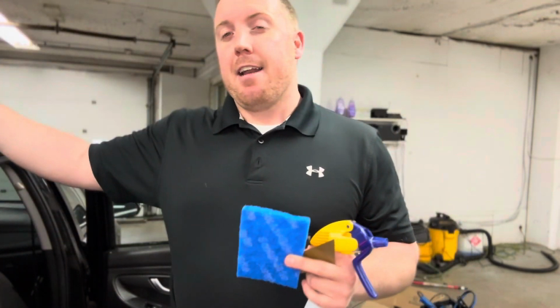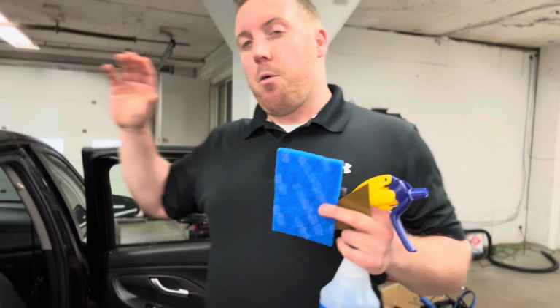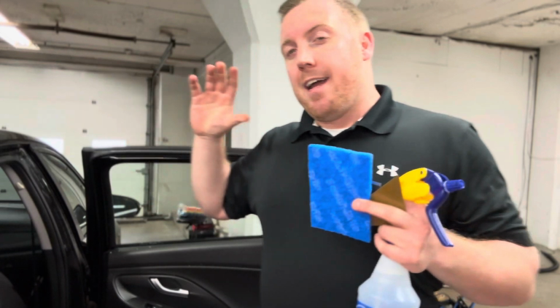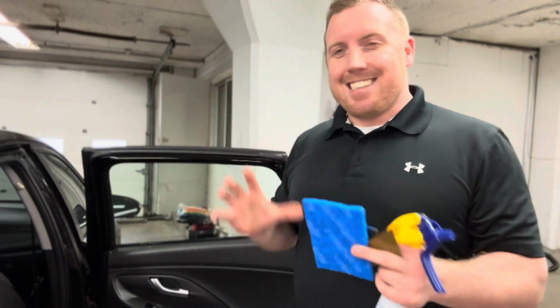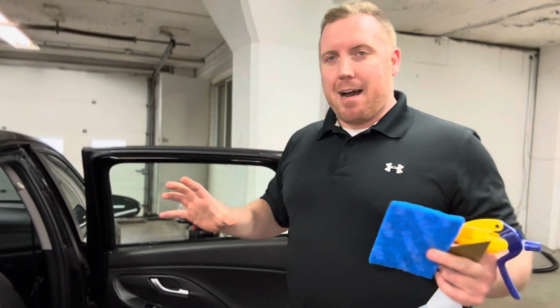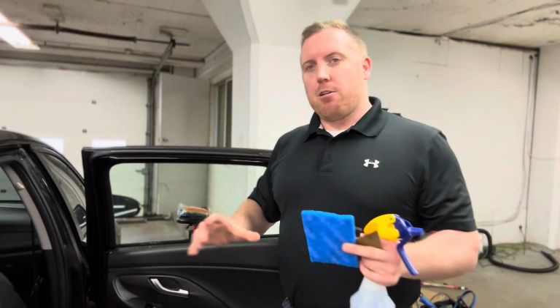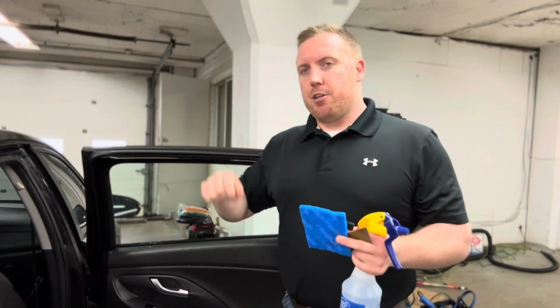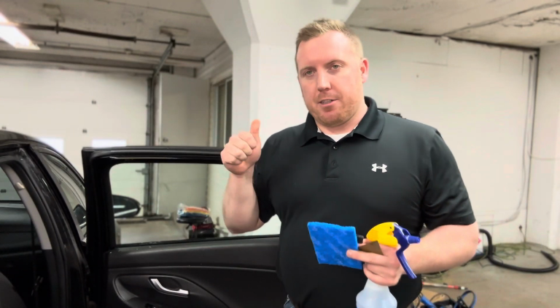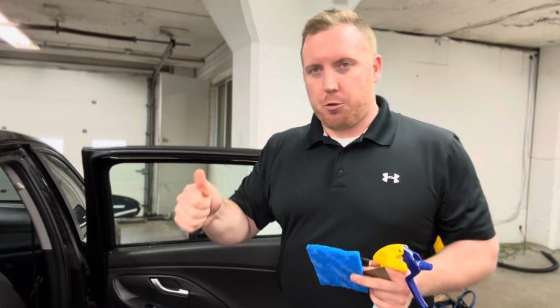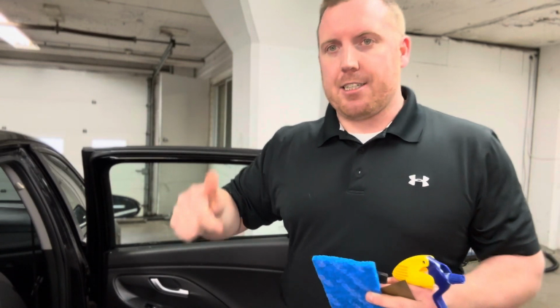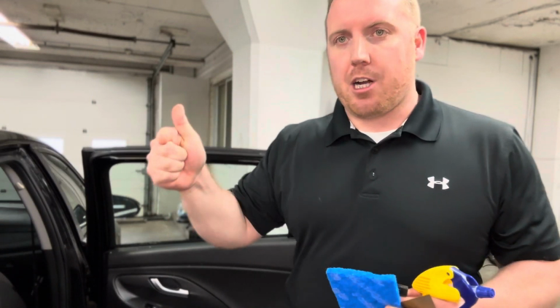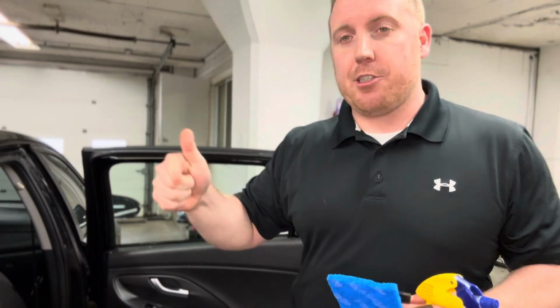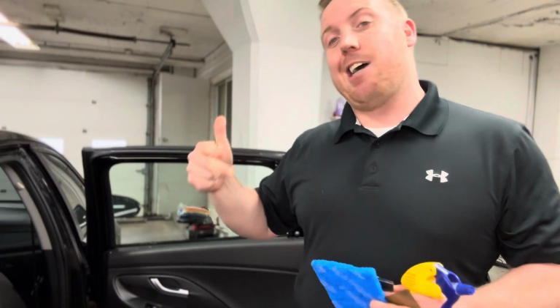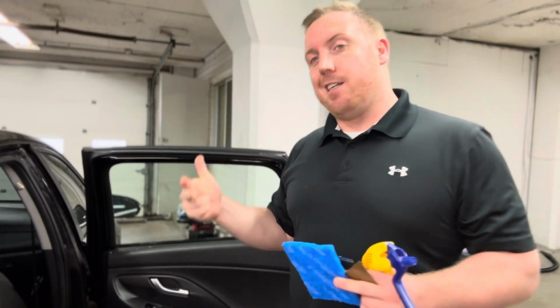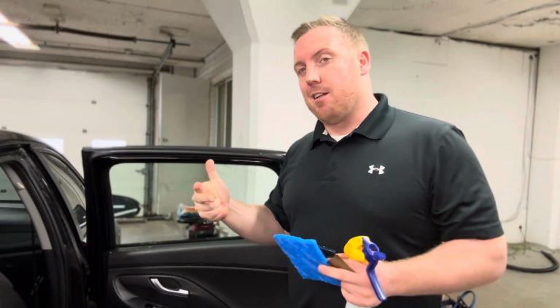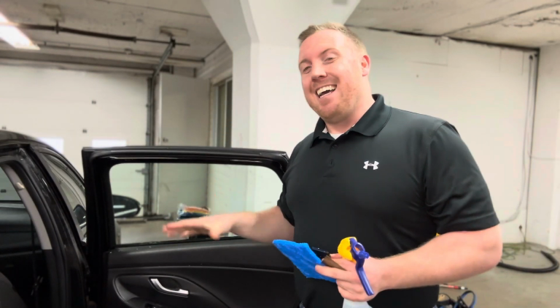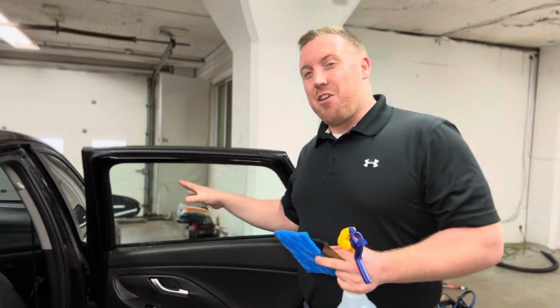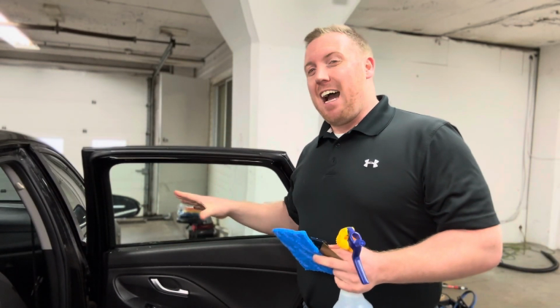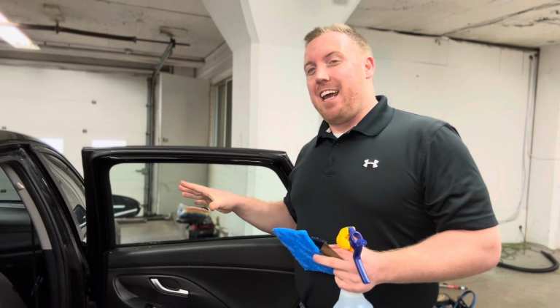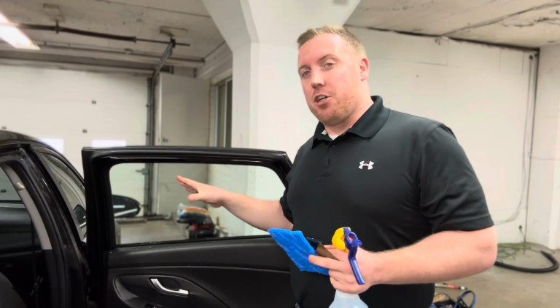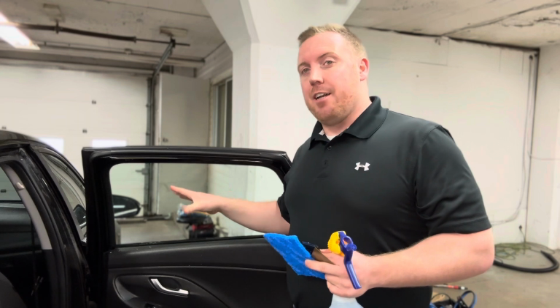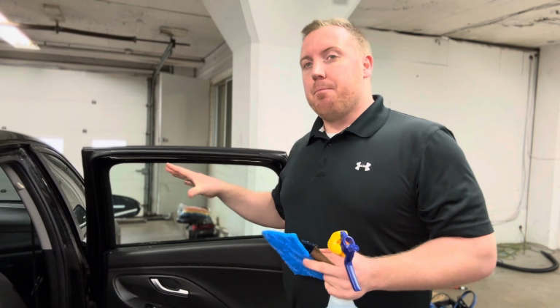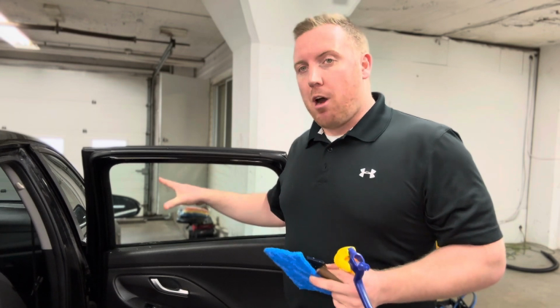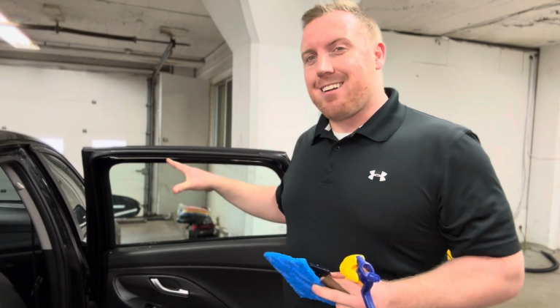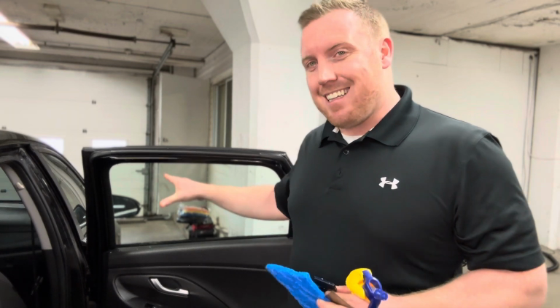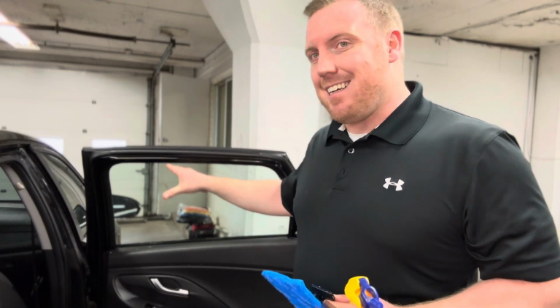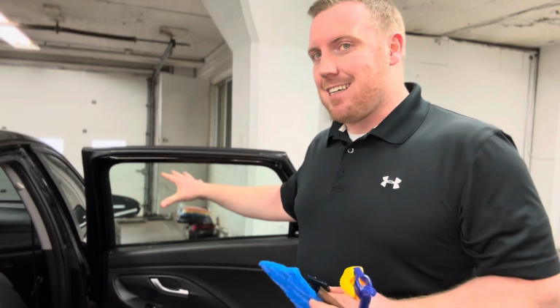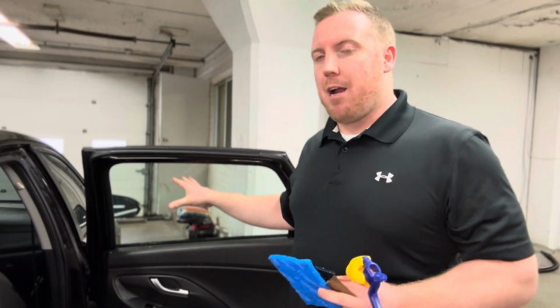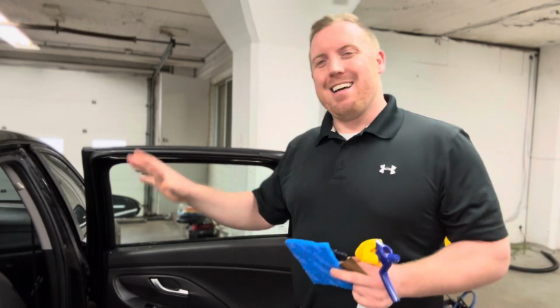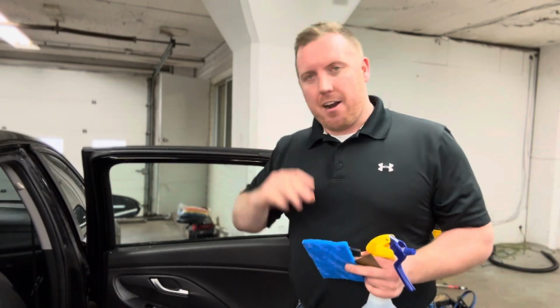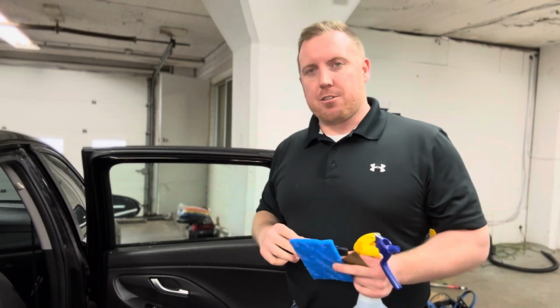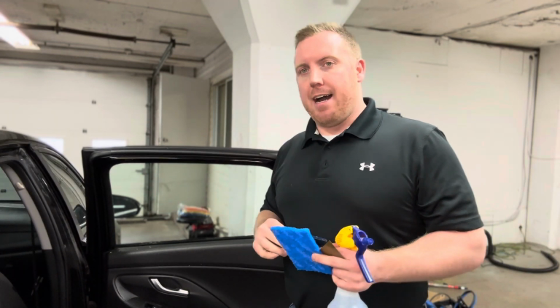Now it doesn't matter how good your shrink is, your cut is, your actual install is — if you don't have a good proper clean inside prep, none of that's going to matter.